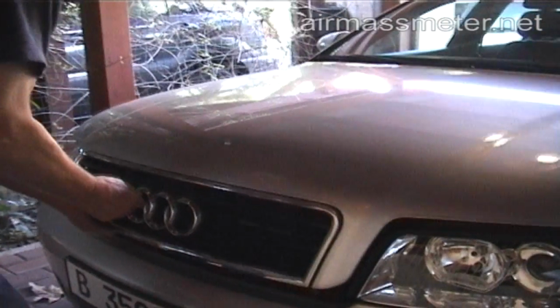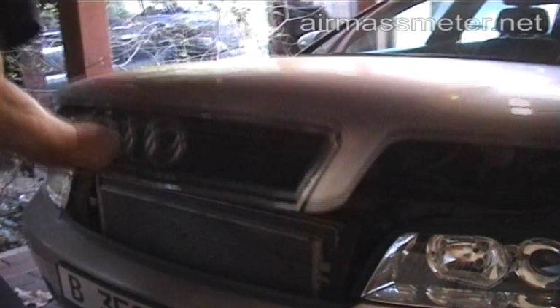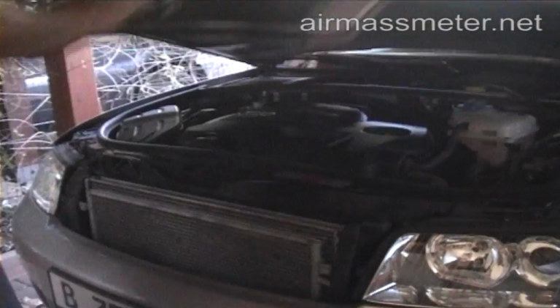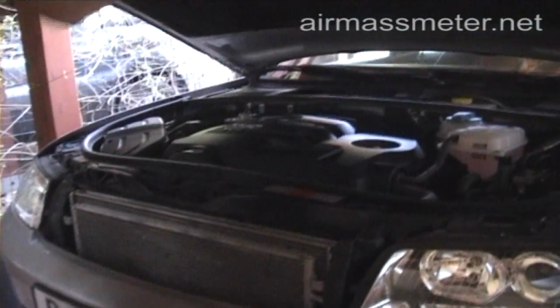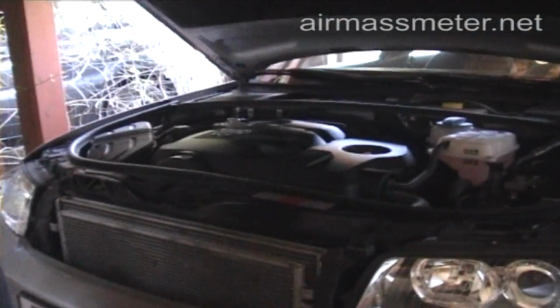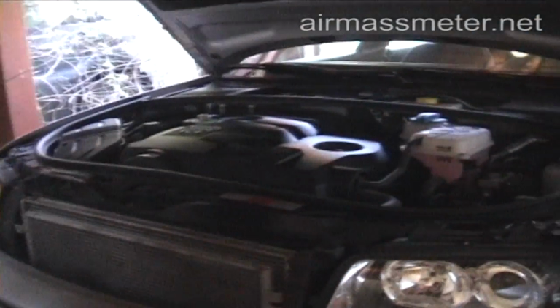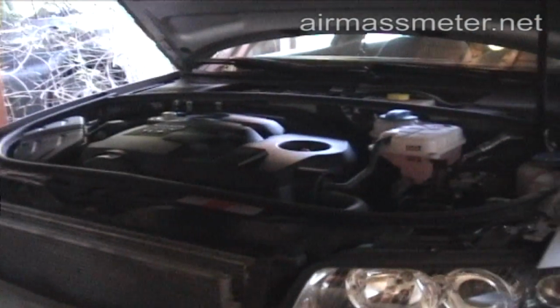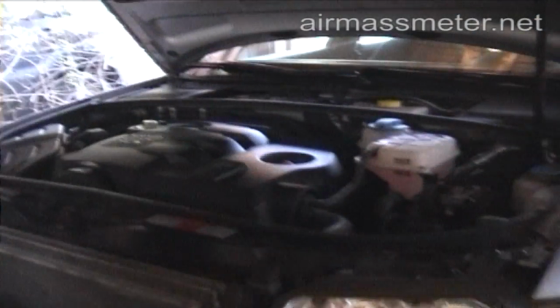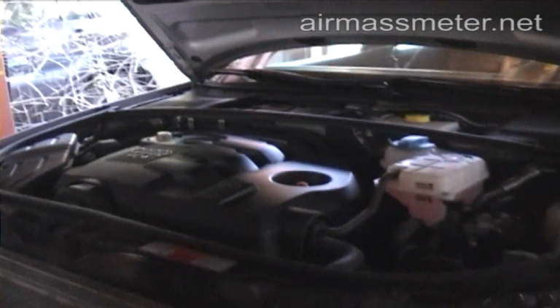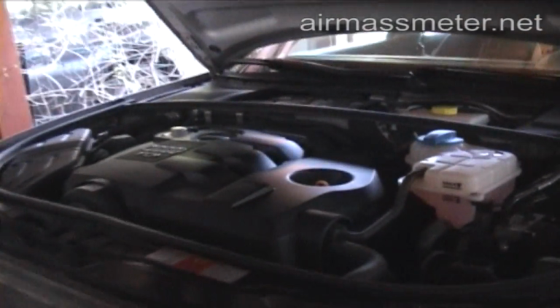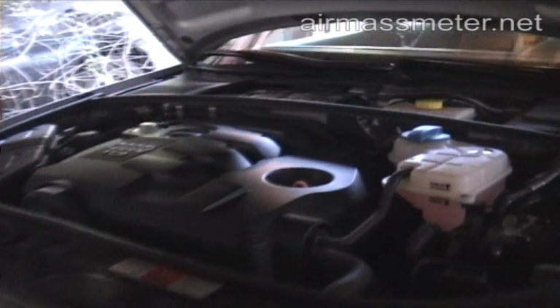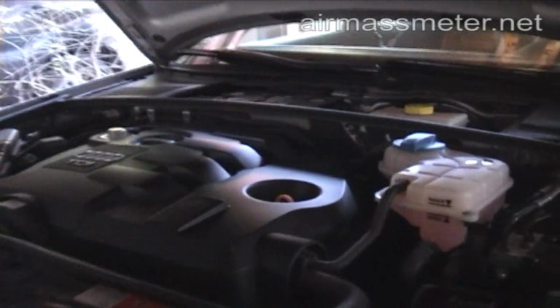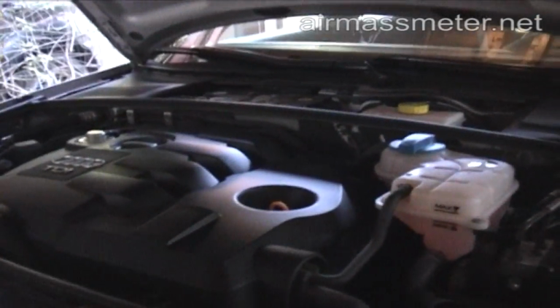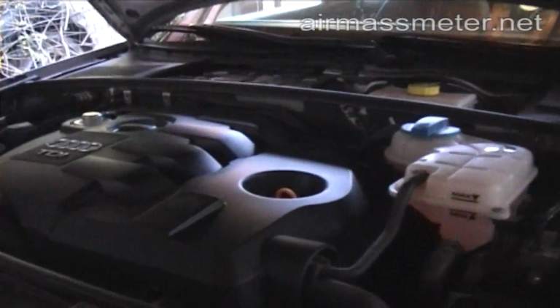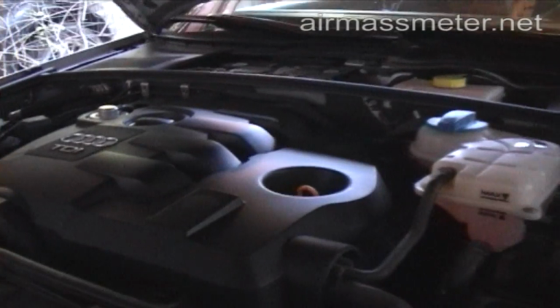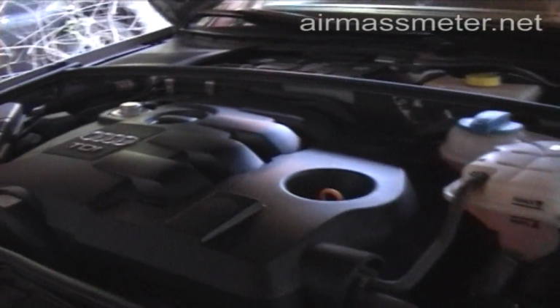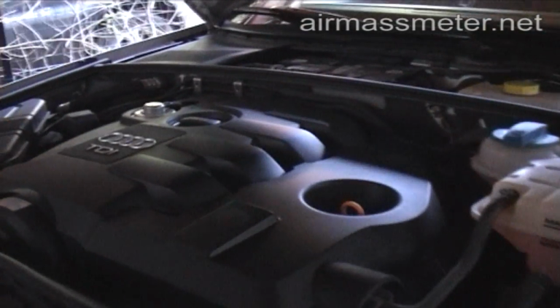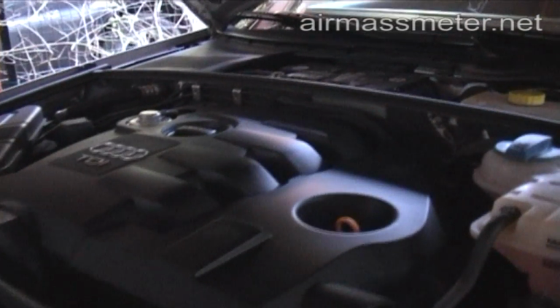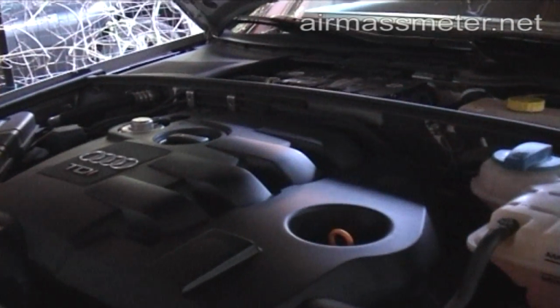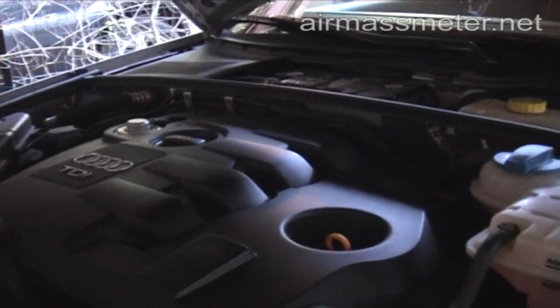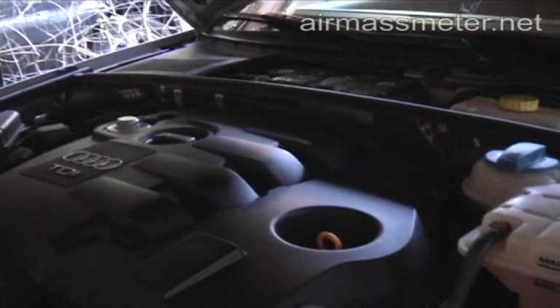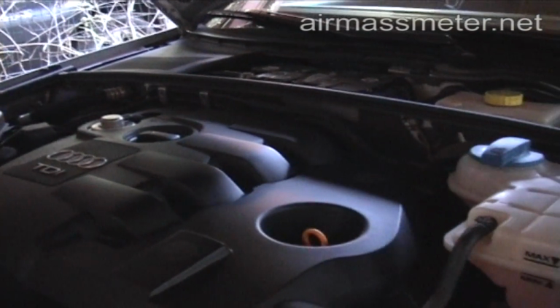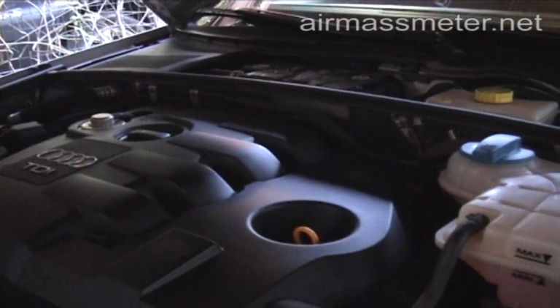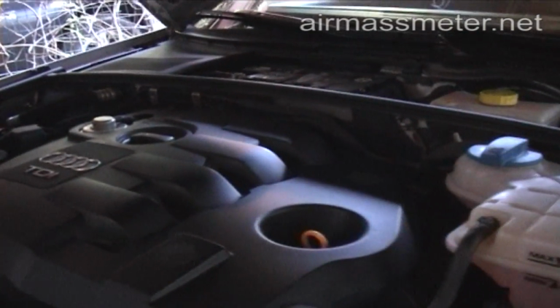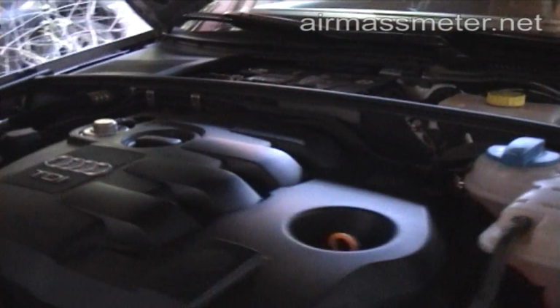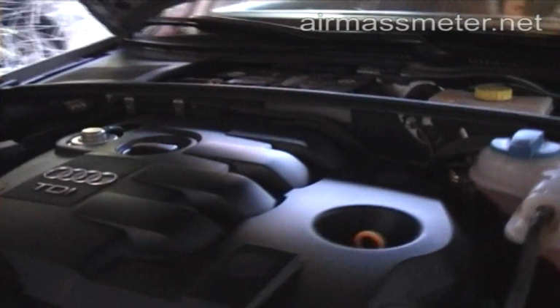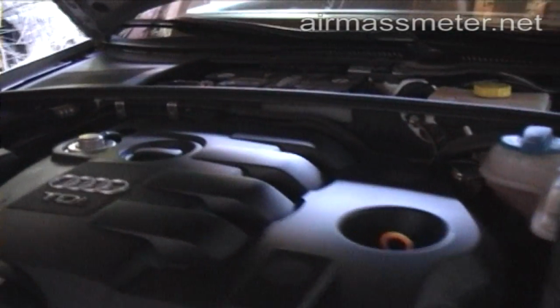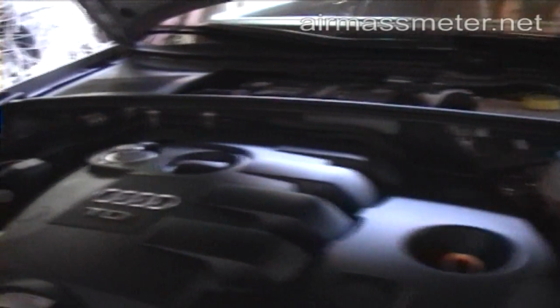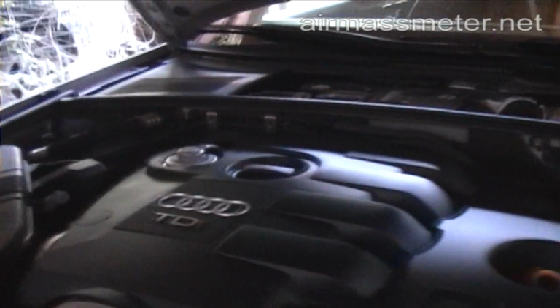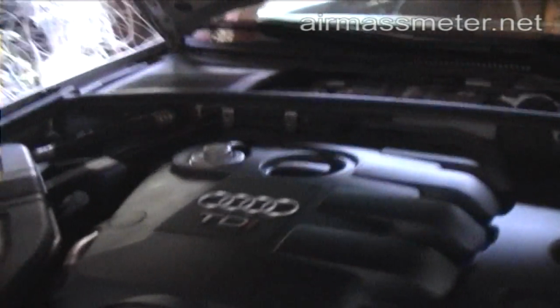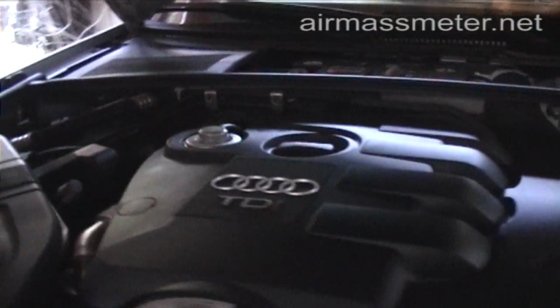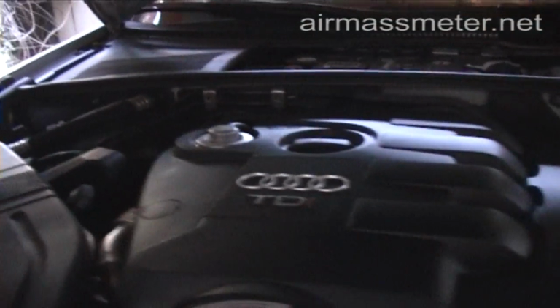Even though an Audi A4 is used as an example, this air flow meter fits many other cars. Please check the application list for further detail.